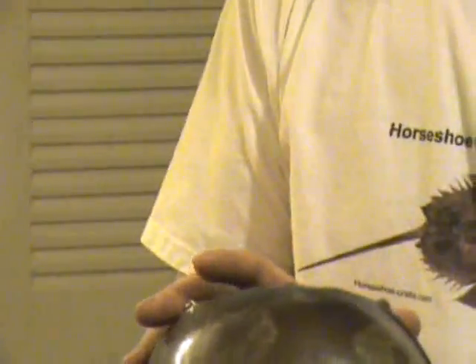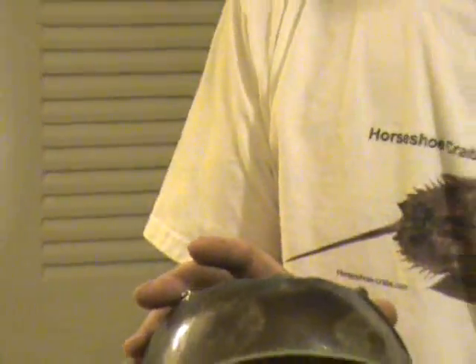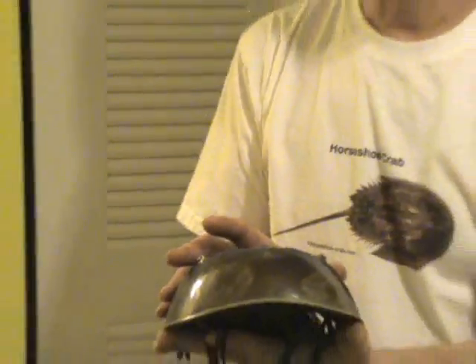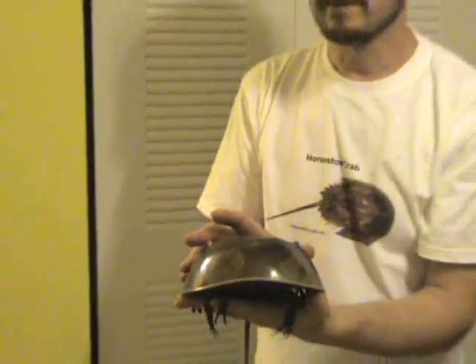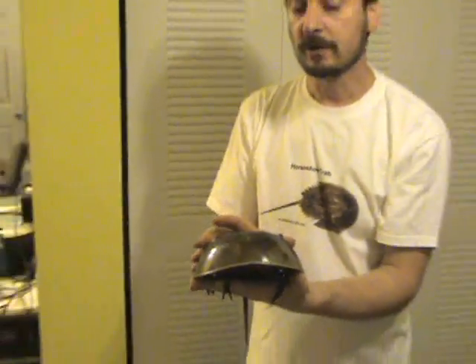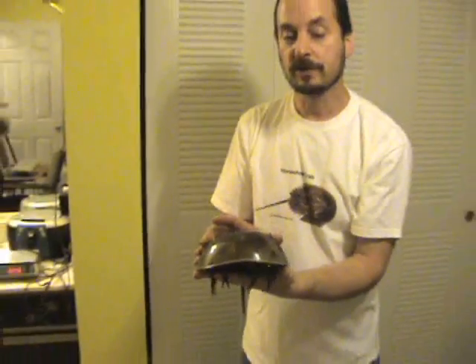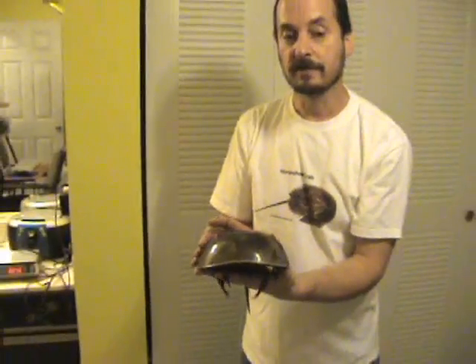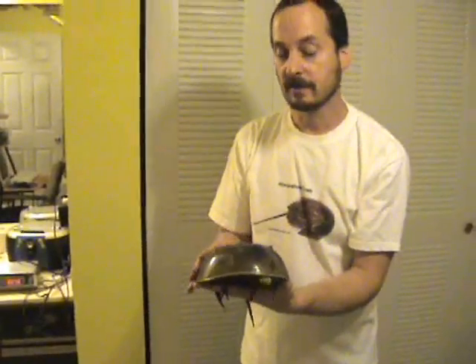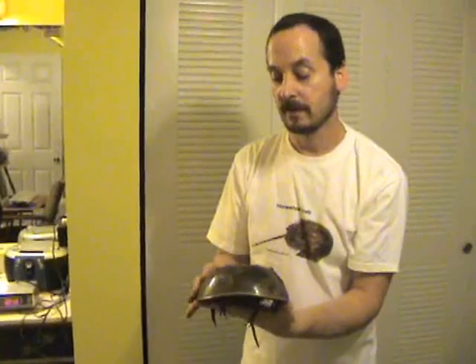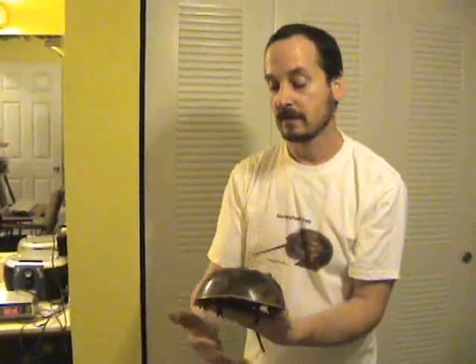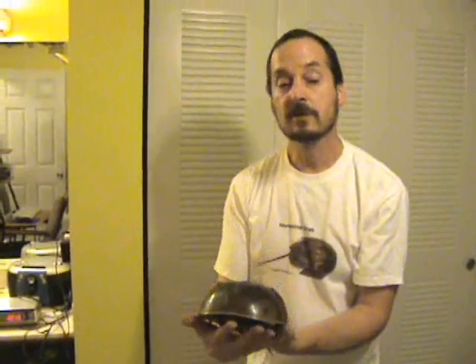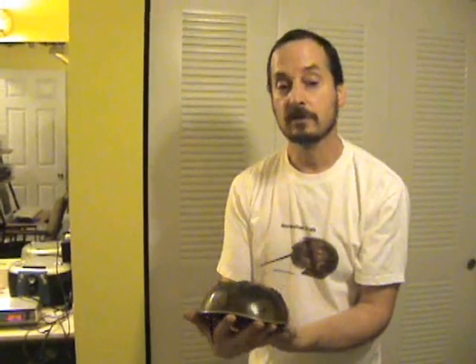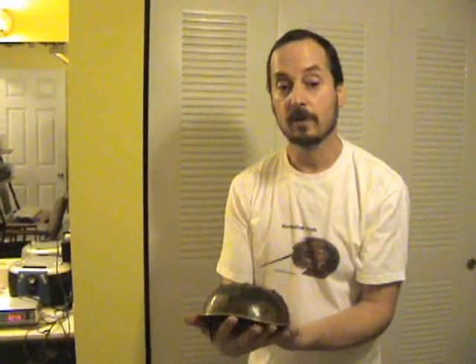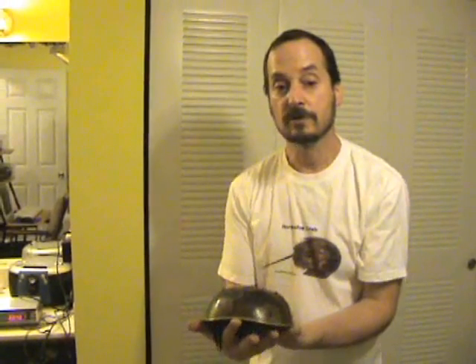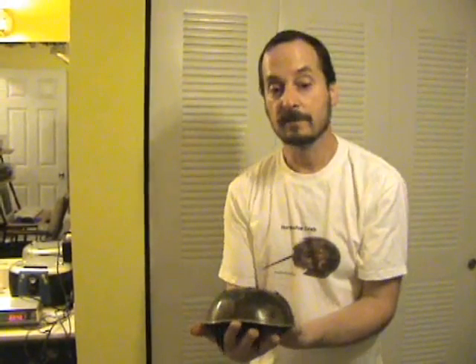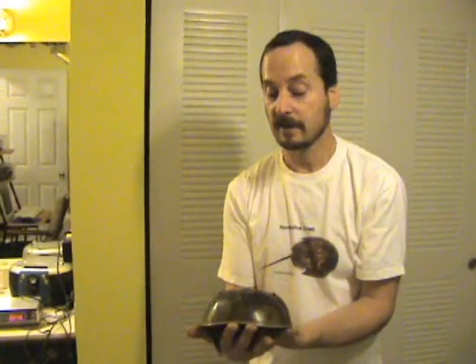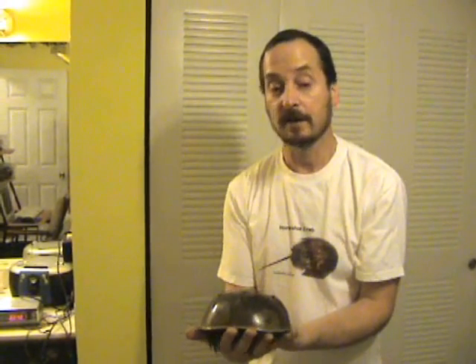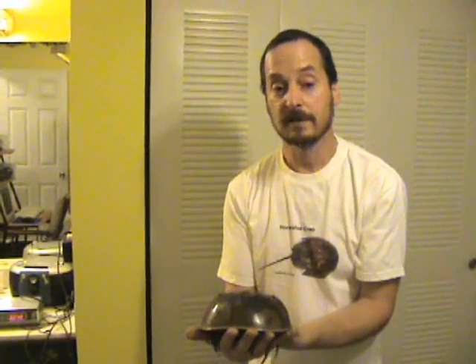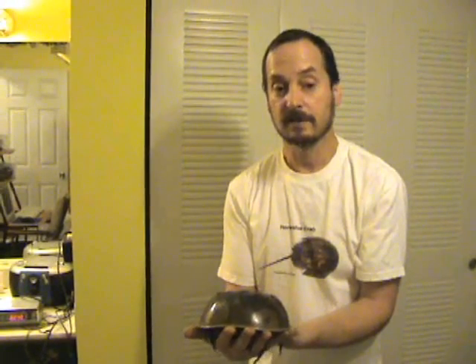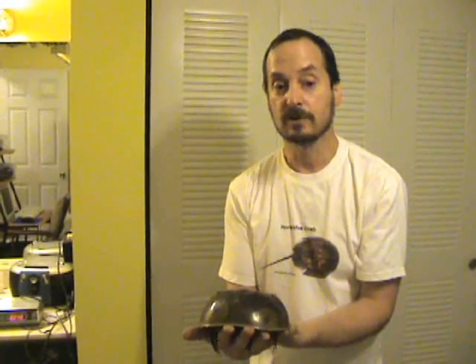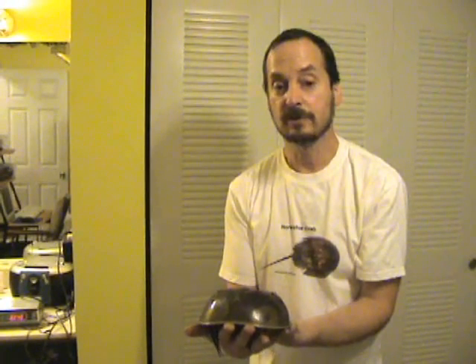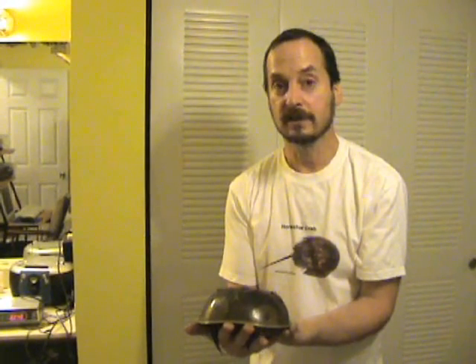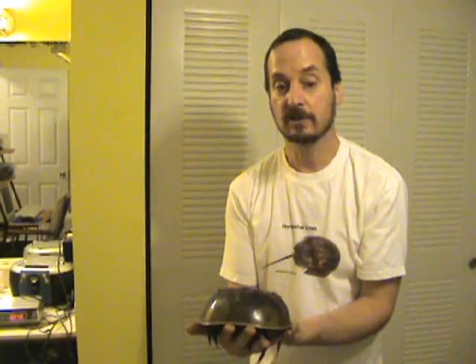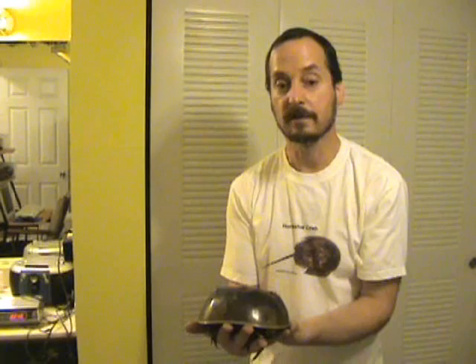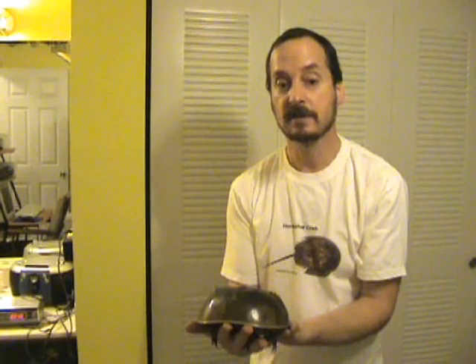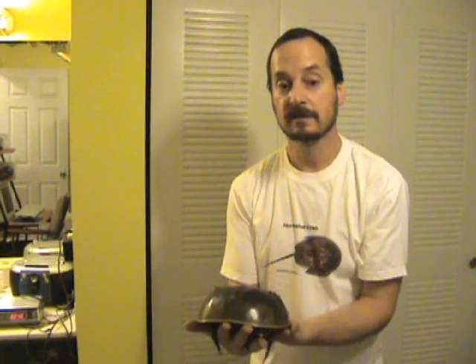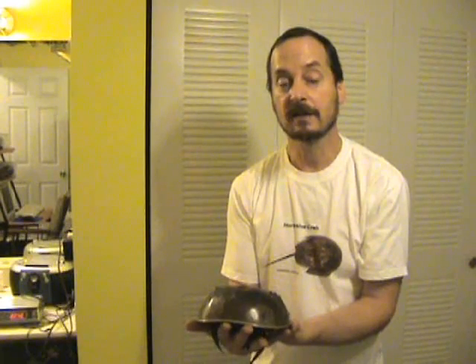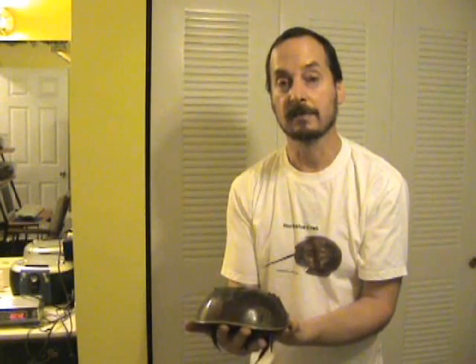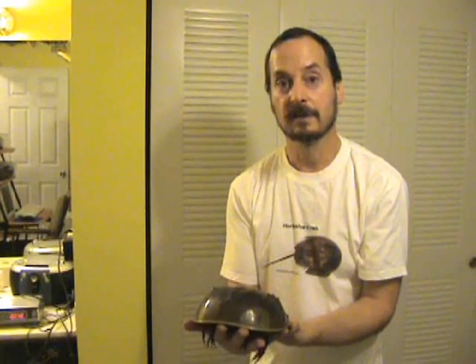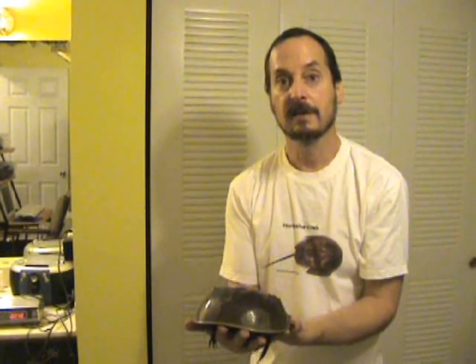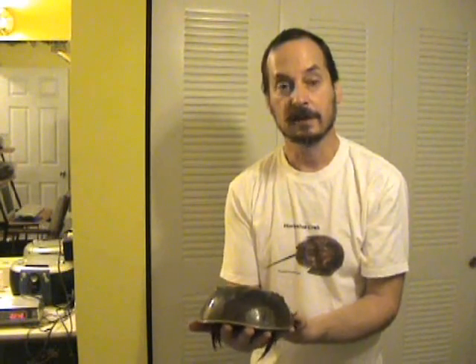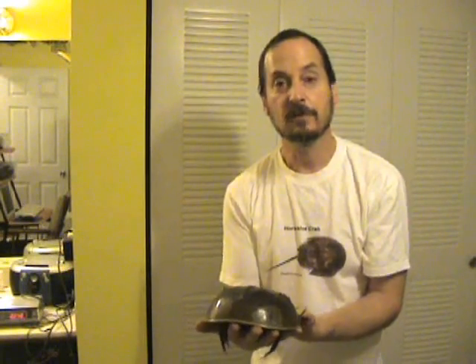If you'd like to learn more about Horseshoe Crabs, just go to horseshoecrab.com — that's horseshoe-crabs.com. Thank you for watching.